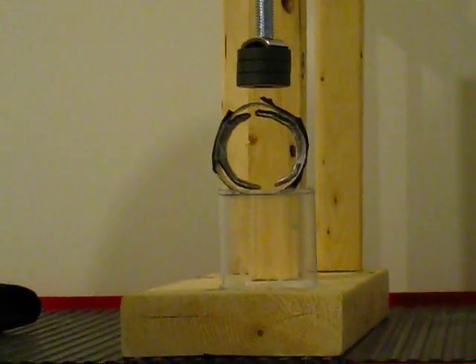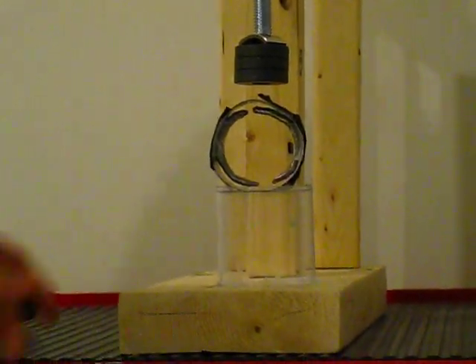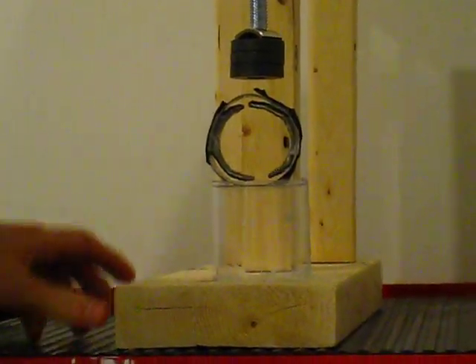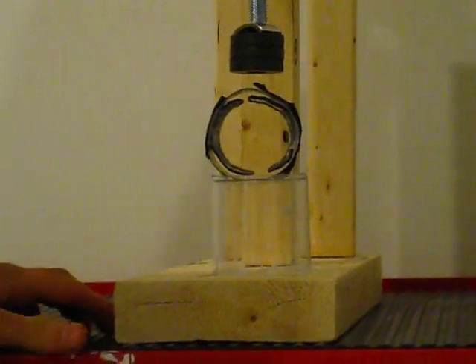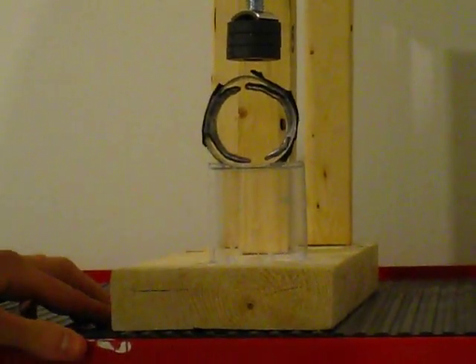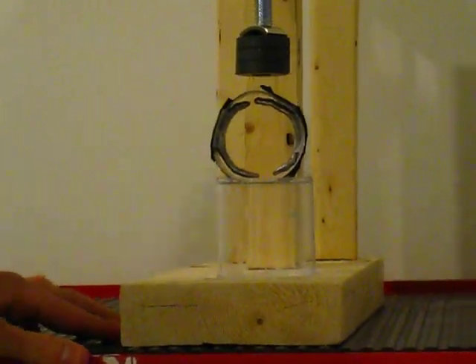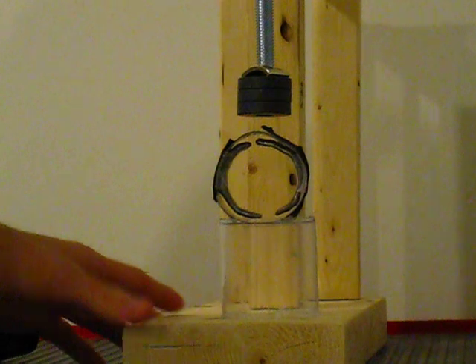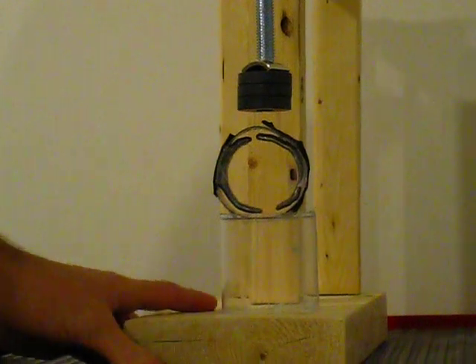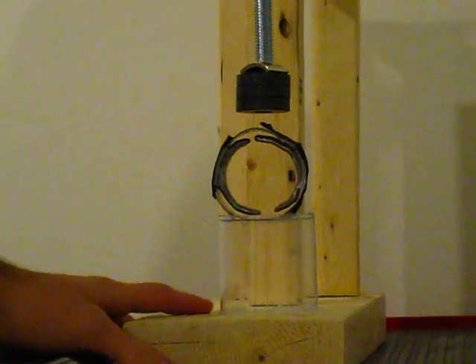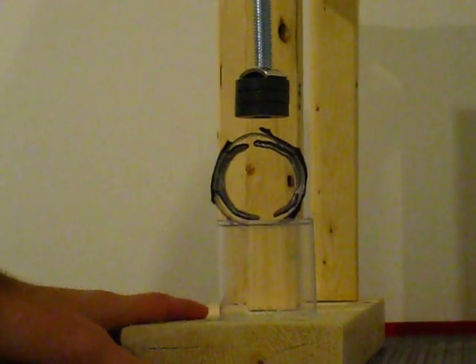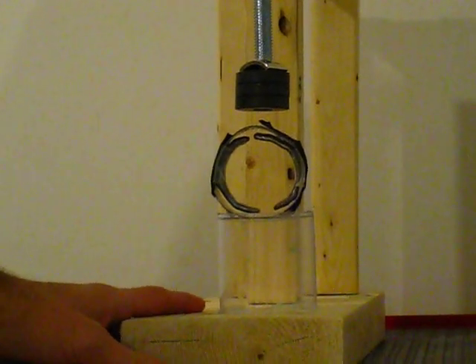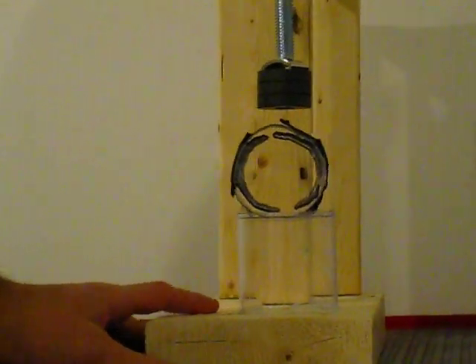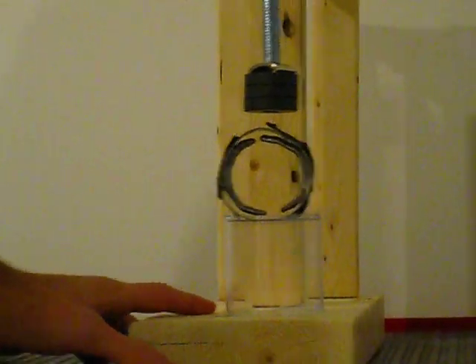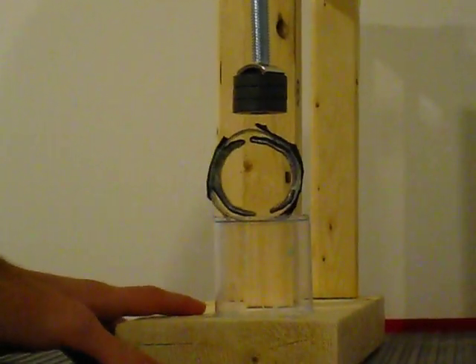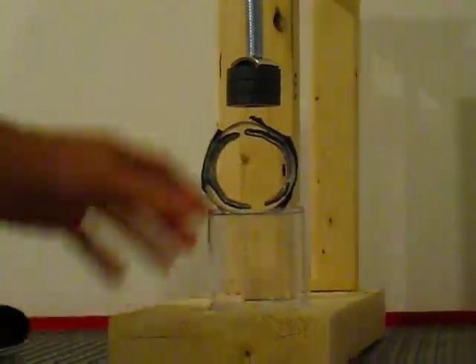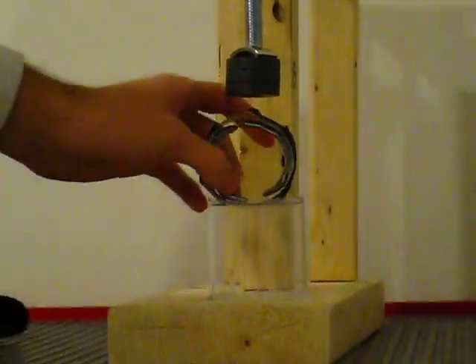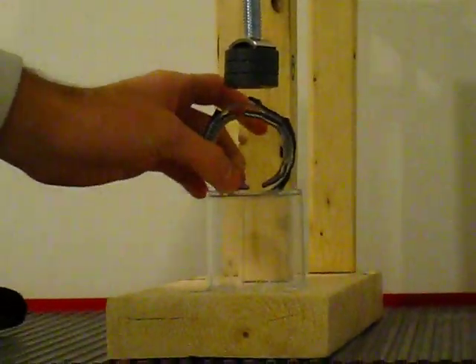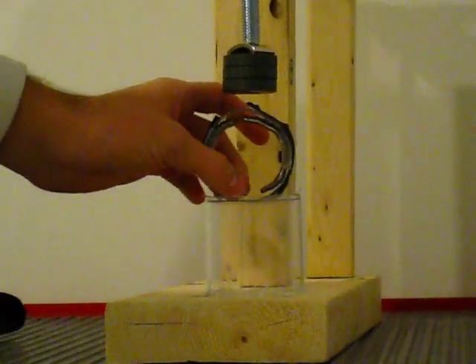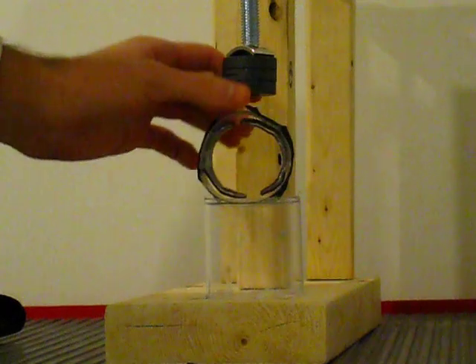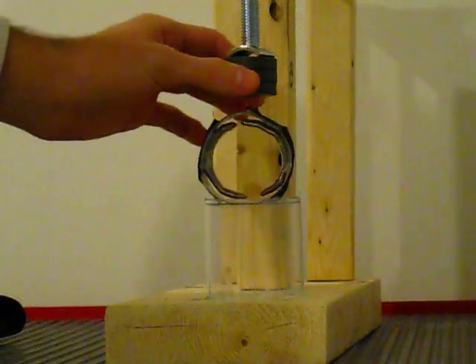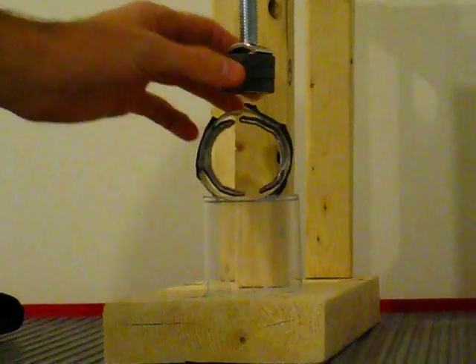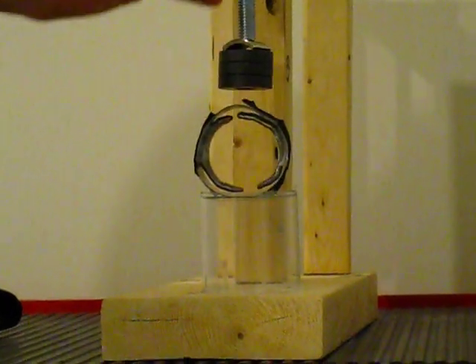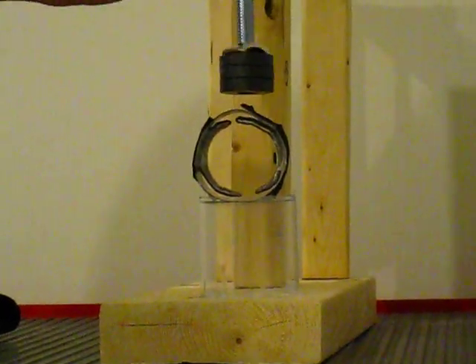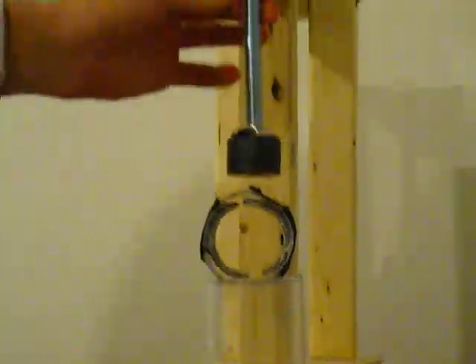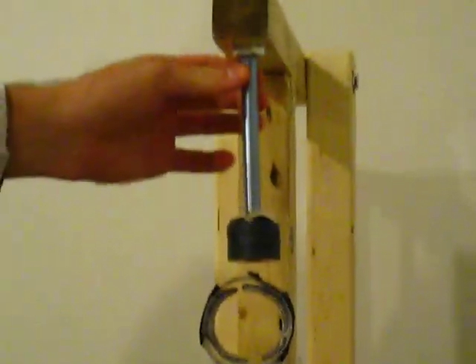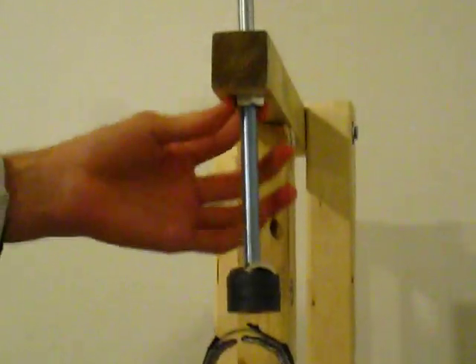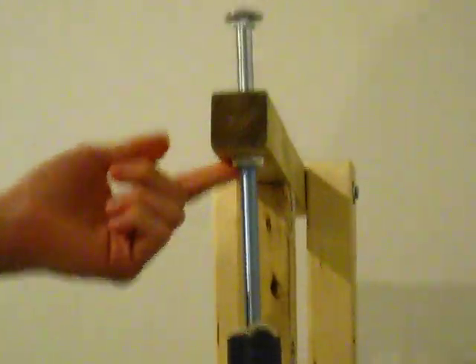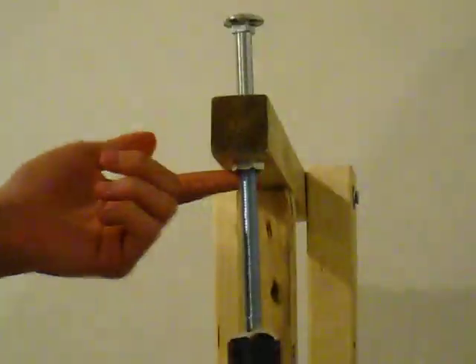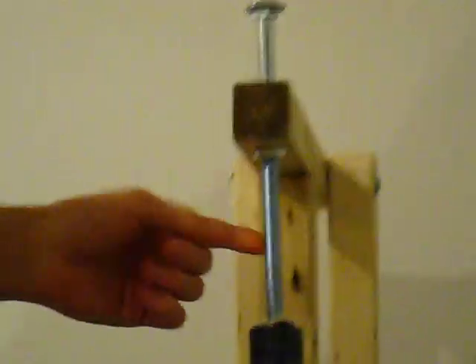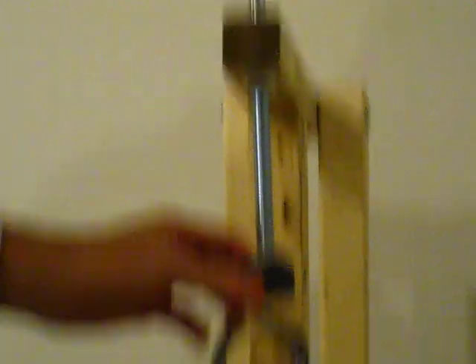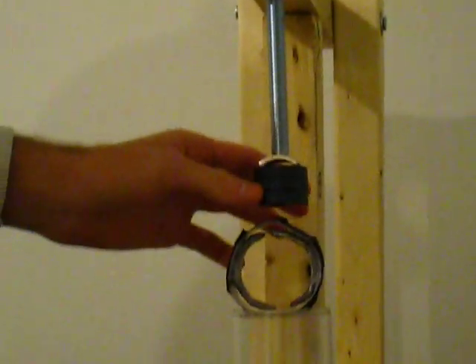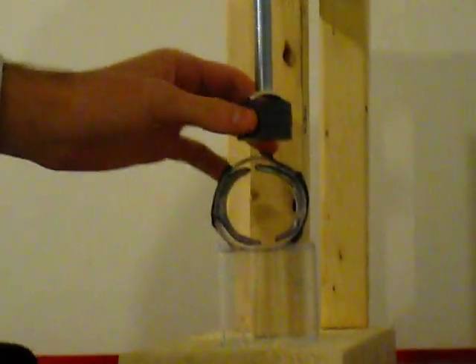Hello YouTube! So here what we have today is a diamagnetic levitation stand. You have your bolt and that underneath, and you have your magnets.